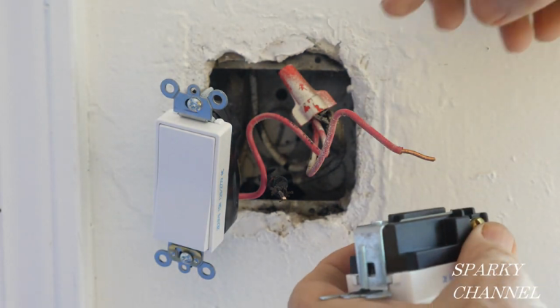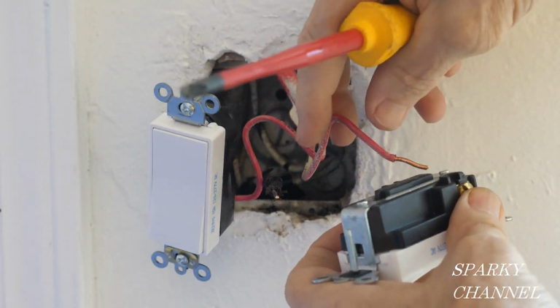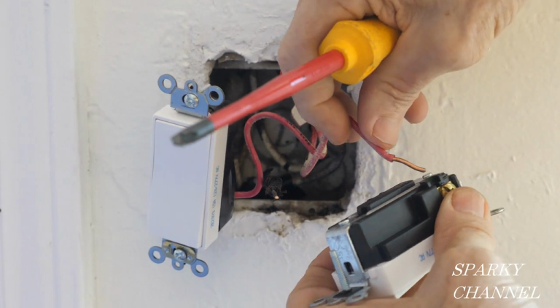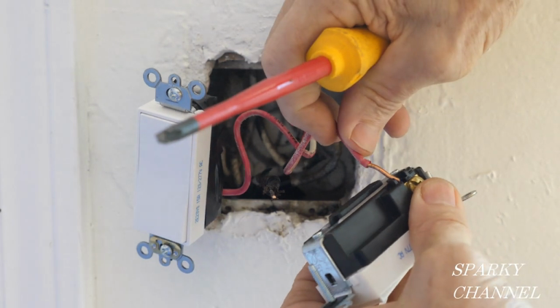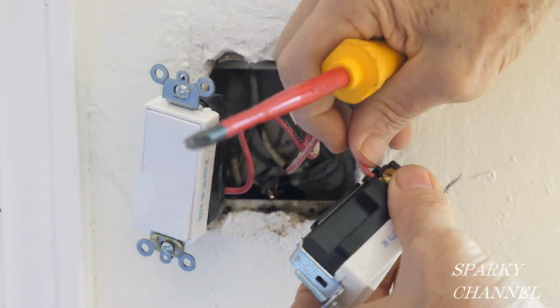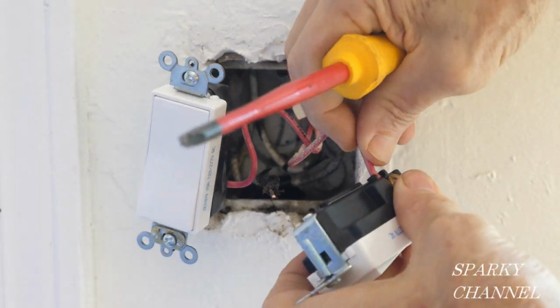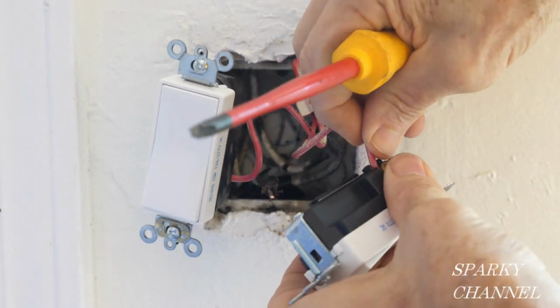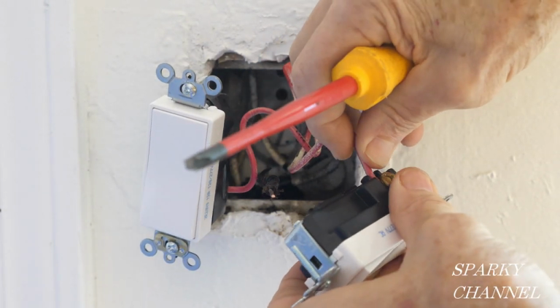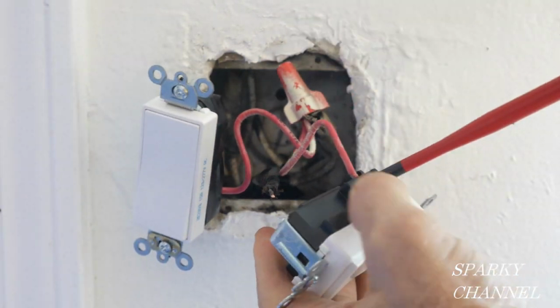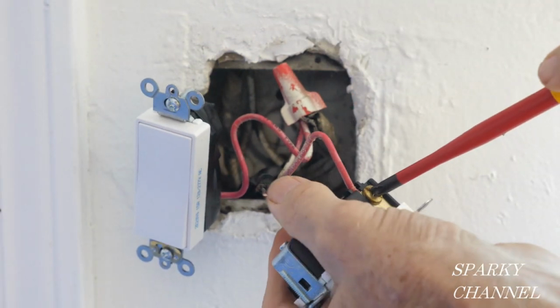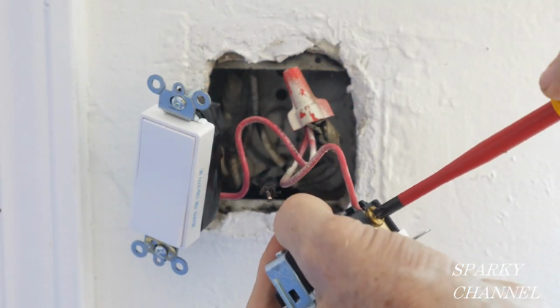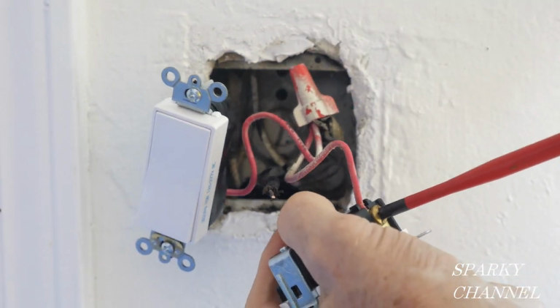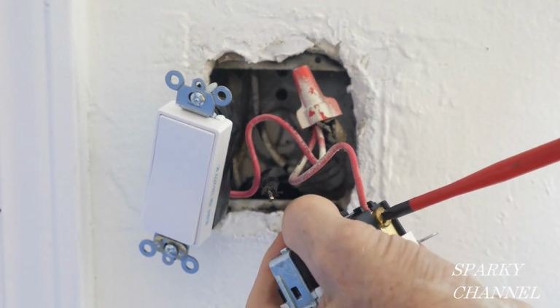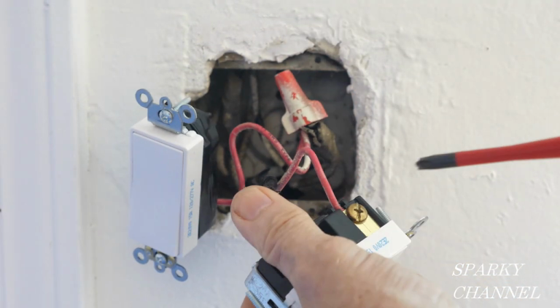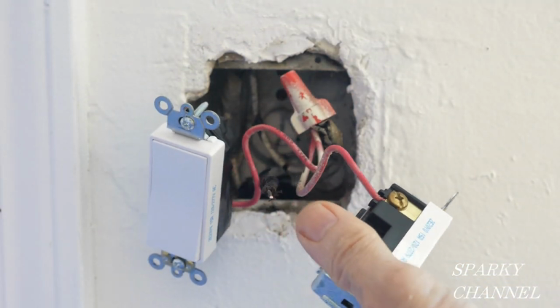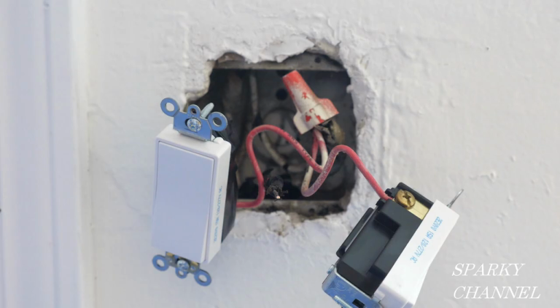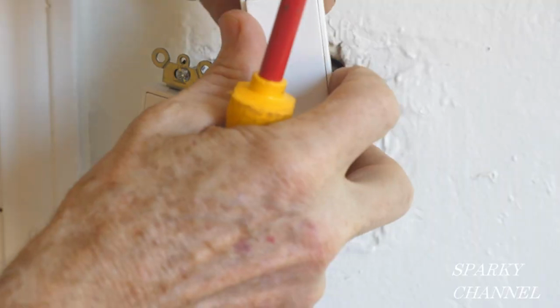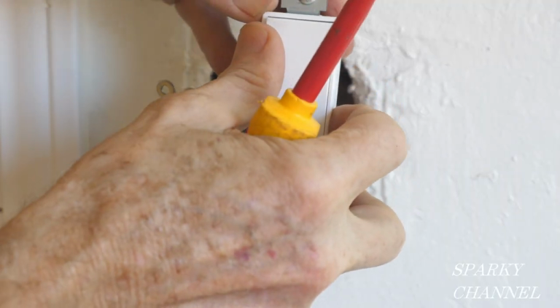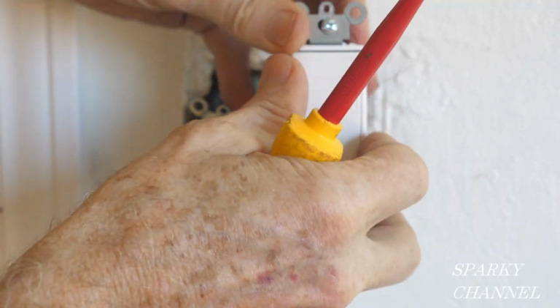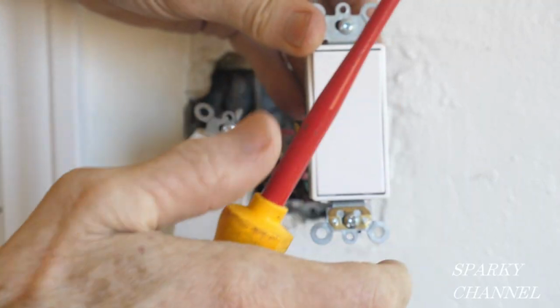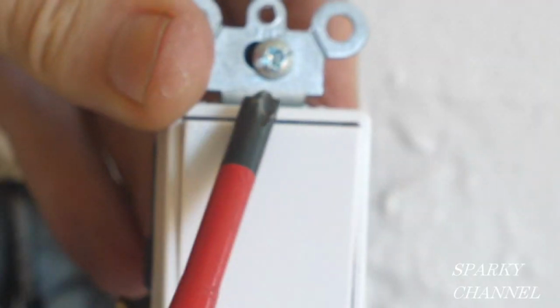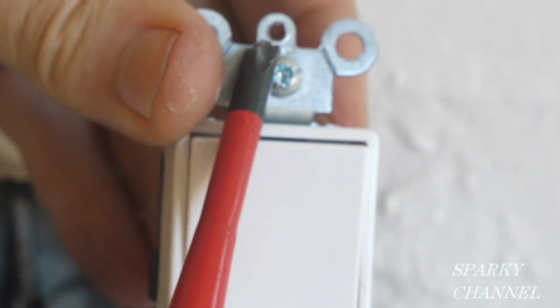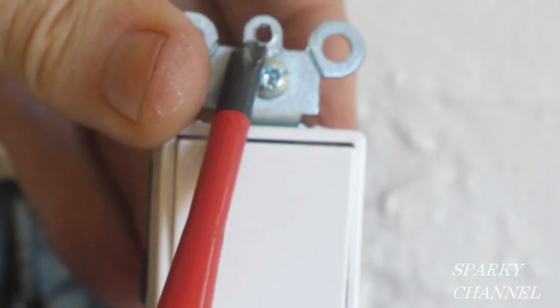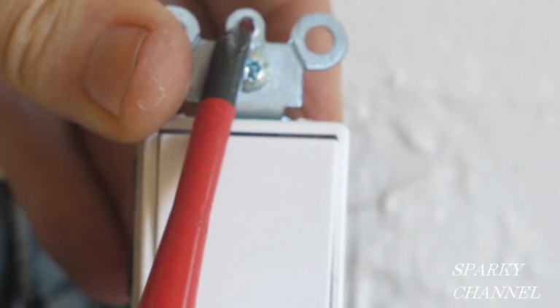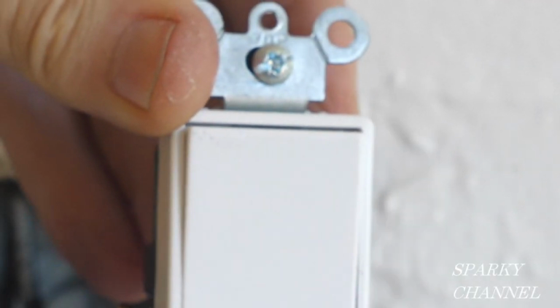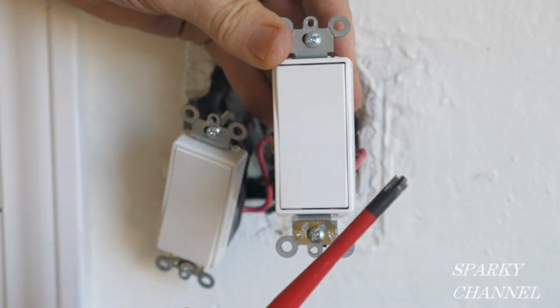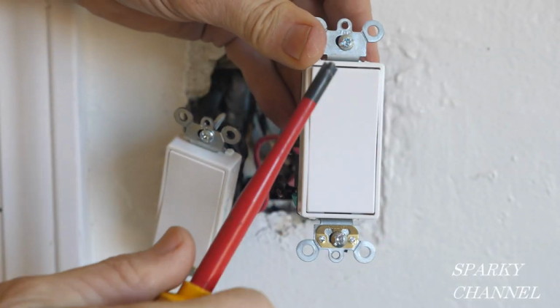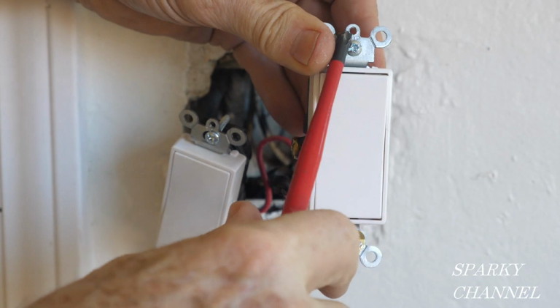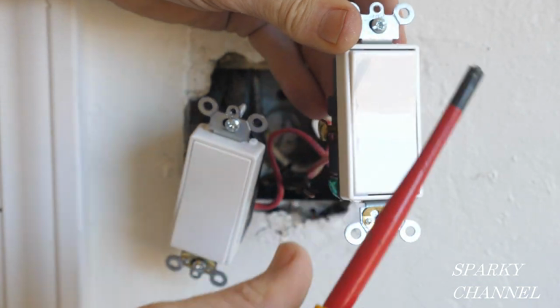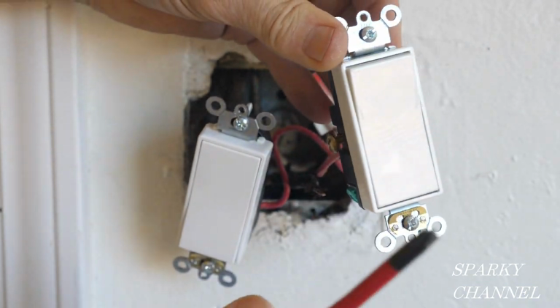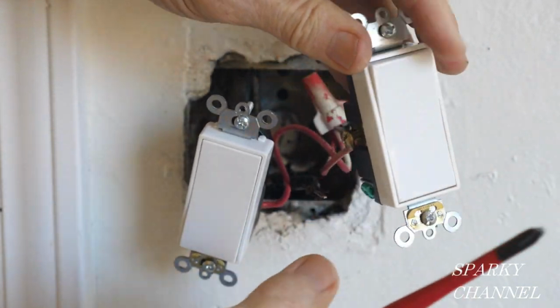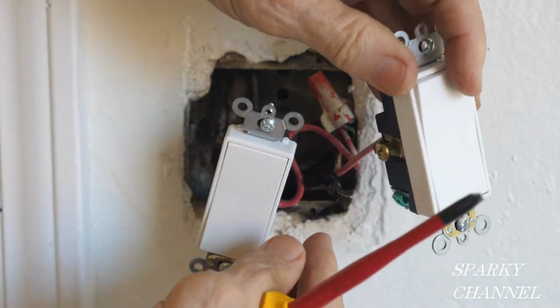I'm going to take the red wire and put it to one terminal. Tighten it down securely. These switches, by the way, say 'top' right here, so put the top on the top.